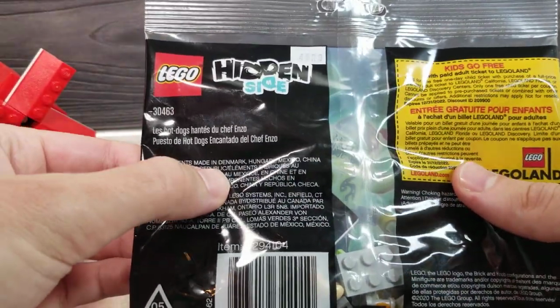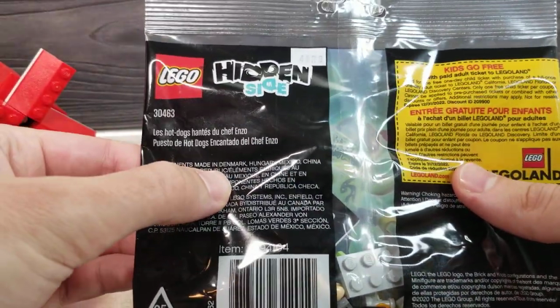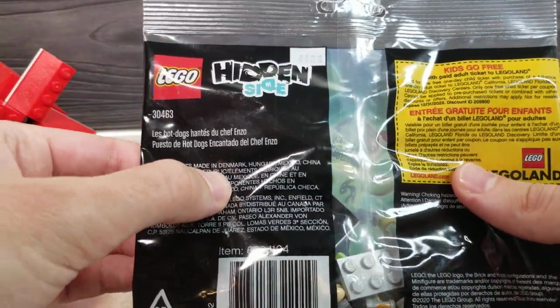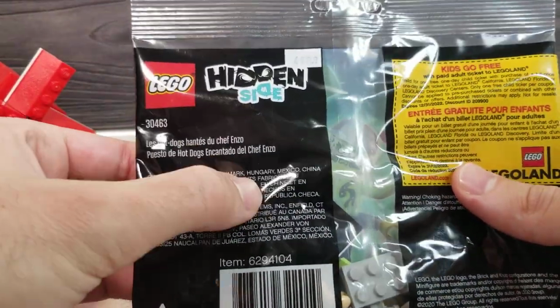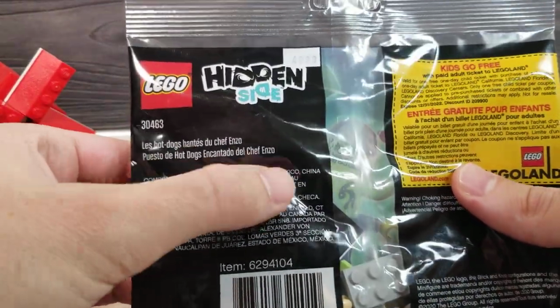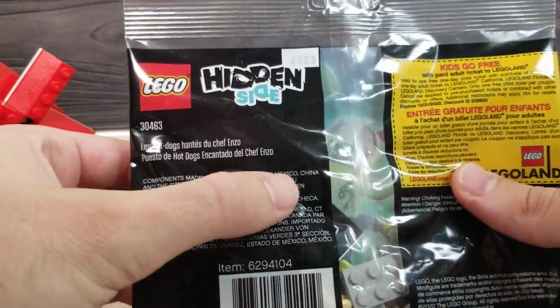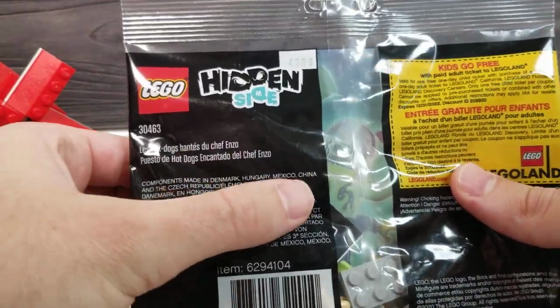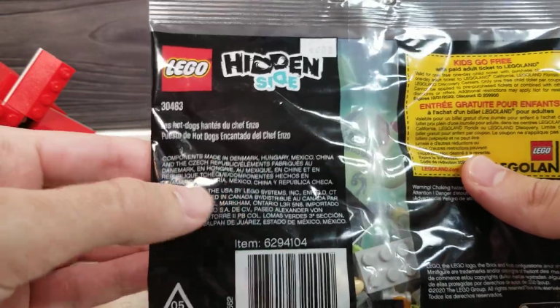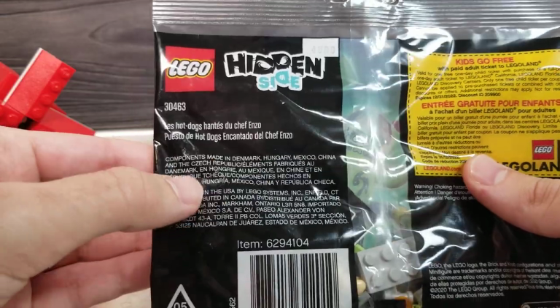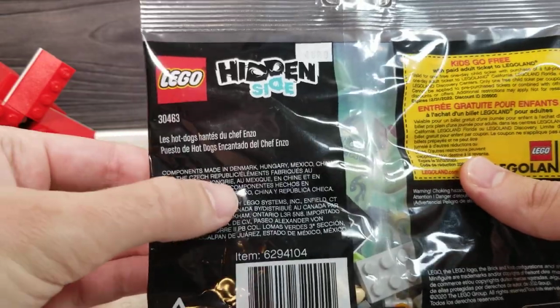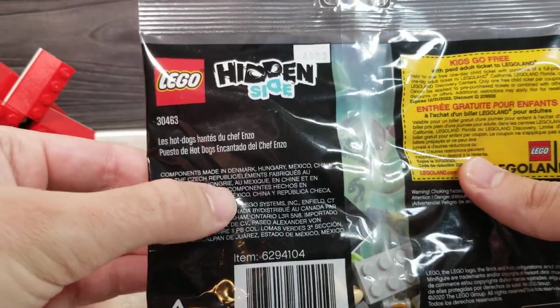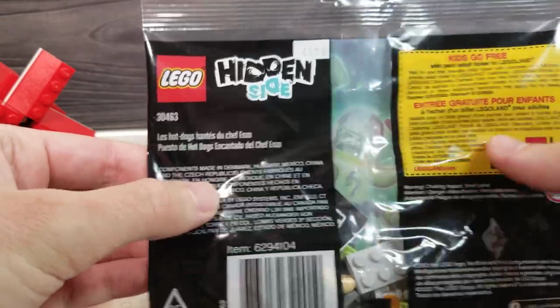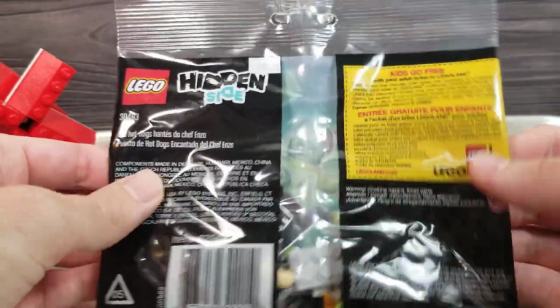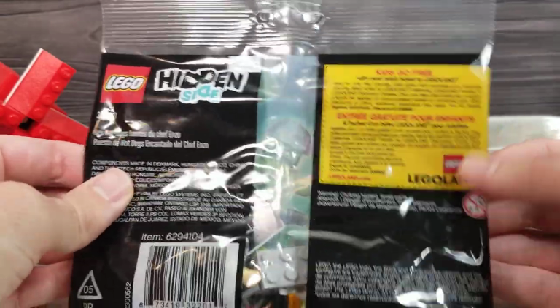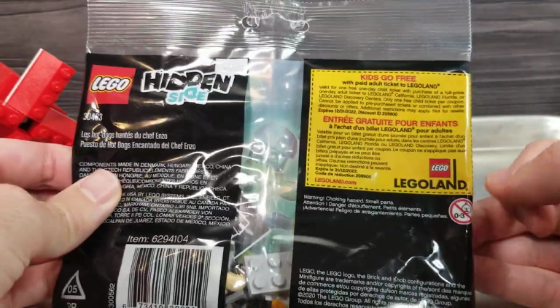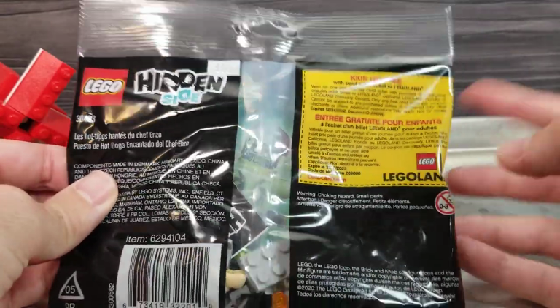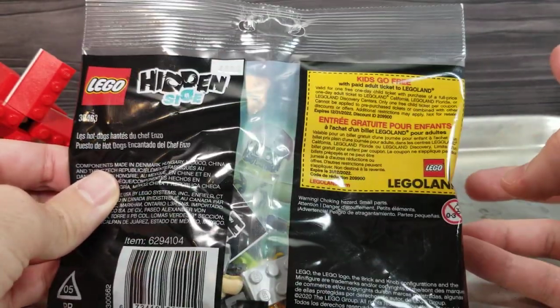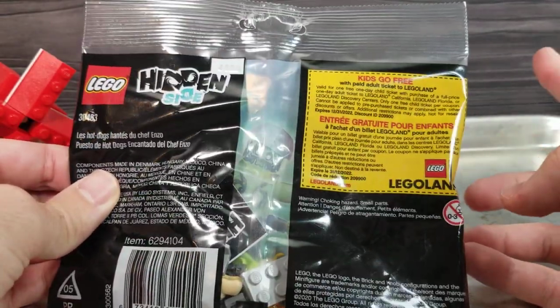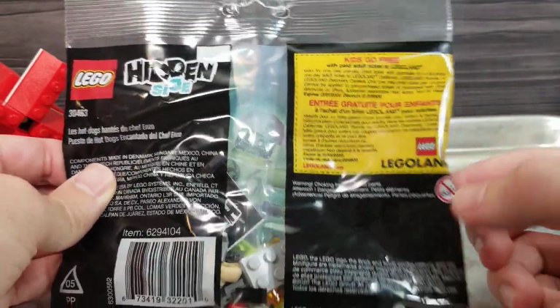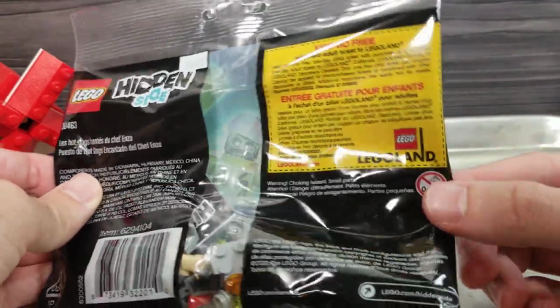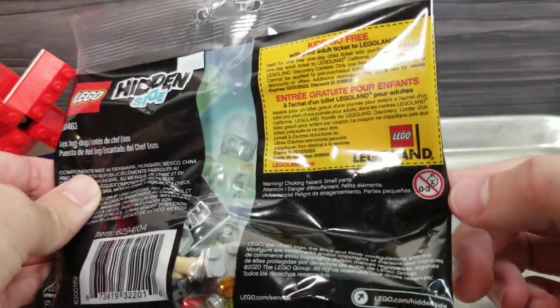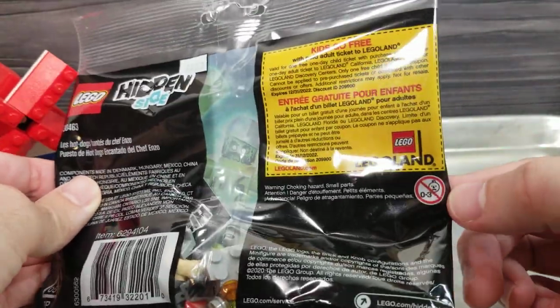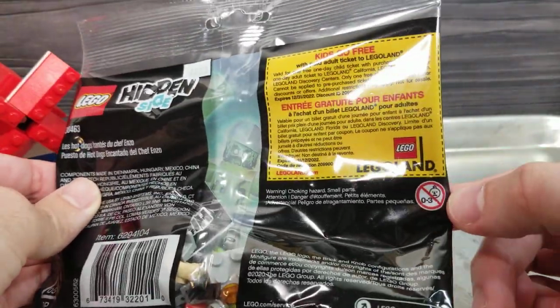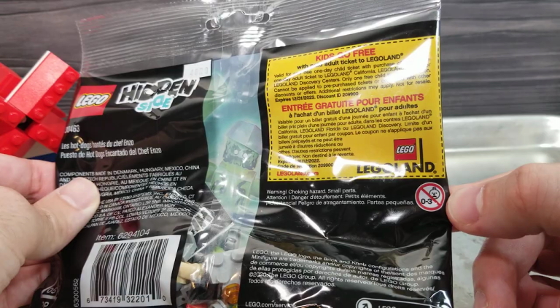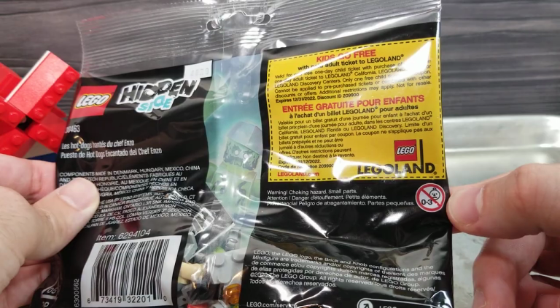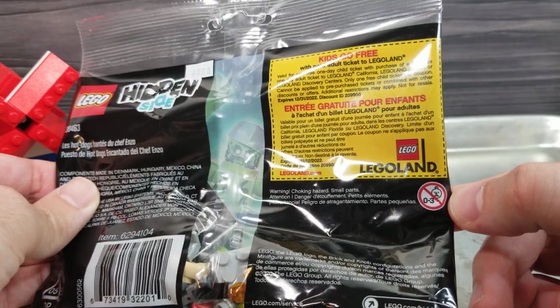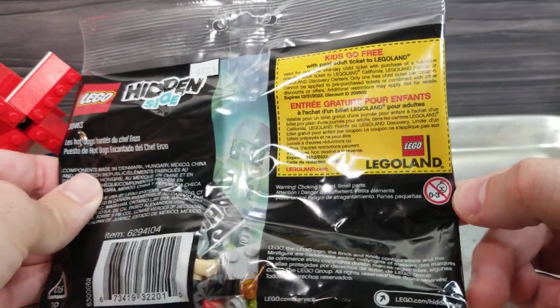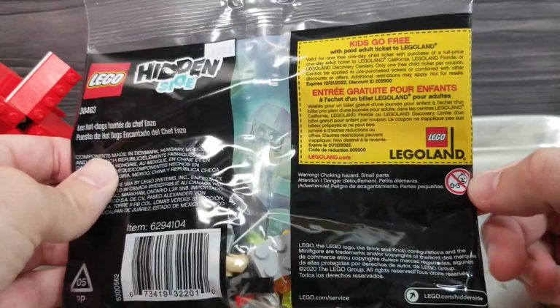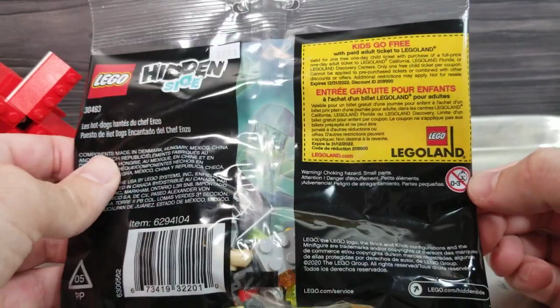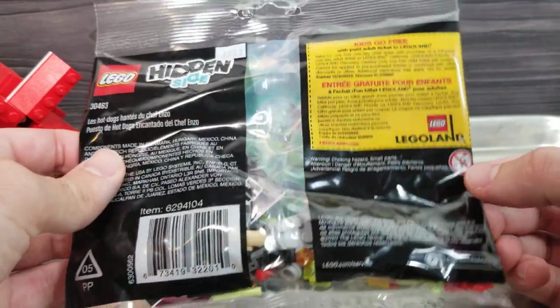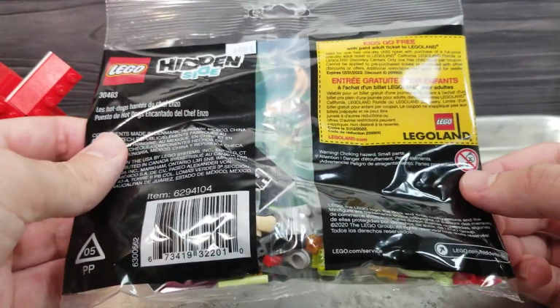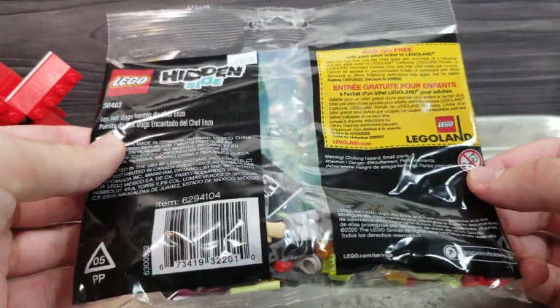These sets are kind of weird because this is LEGO, but it's components made in Denmark, Hungary, Mexico, China, and the Czech Republic. Cool. Go to LEGOLAND for free, and if you're a little child you will end up haunted, so don't do that.